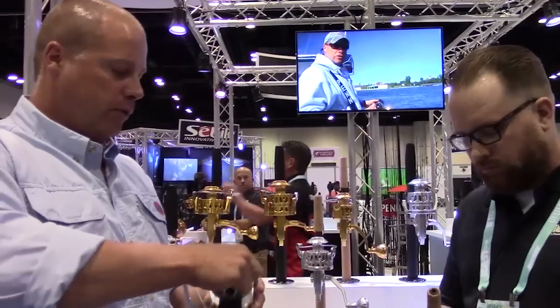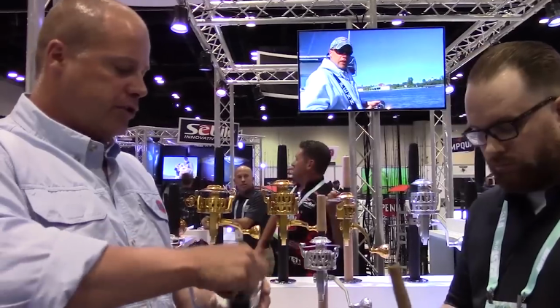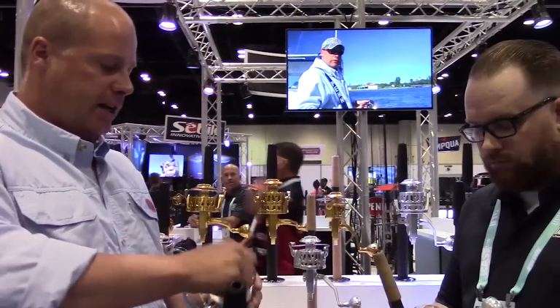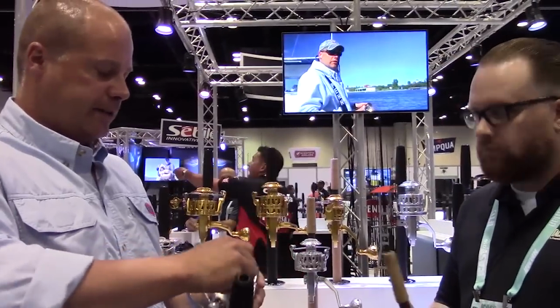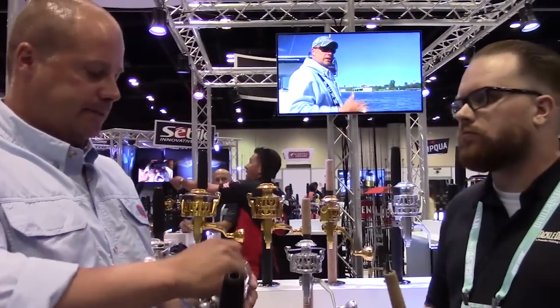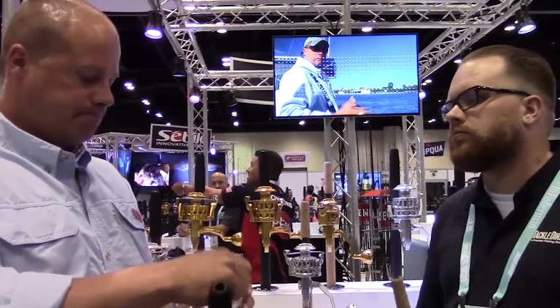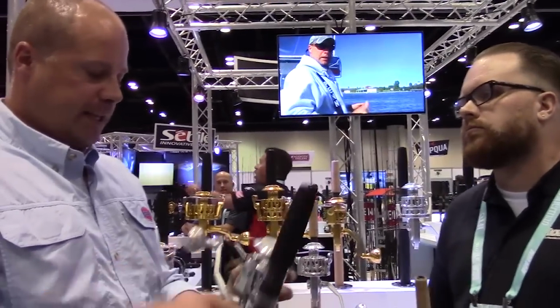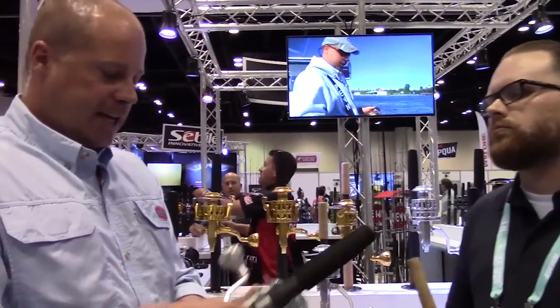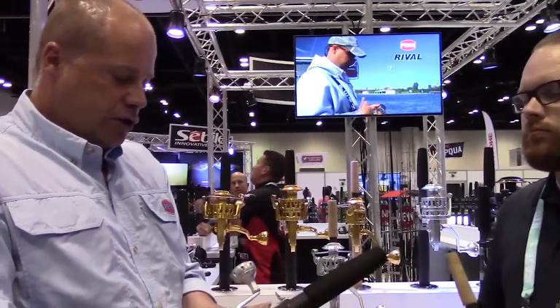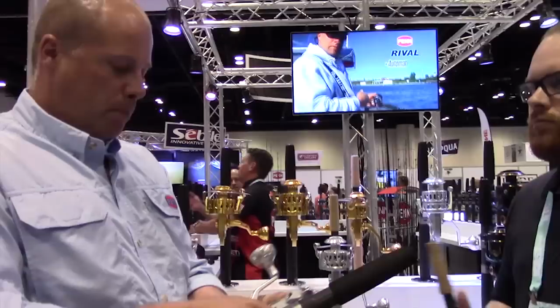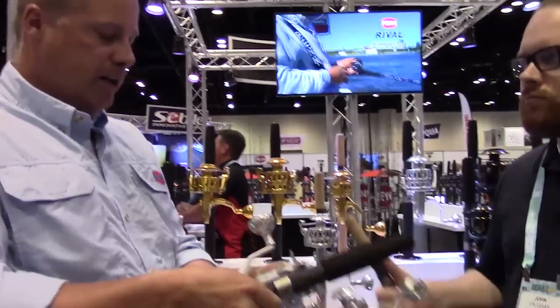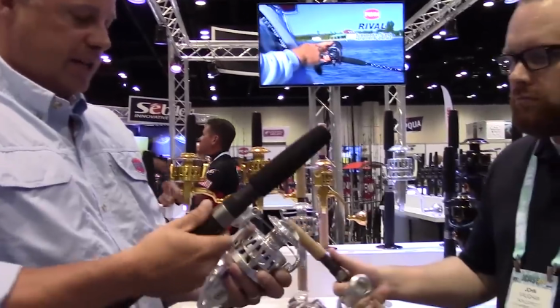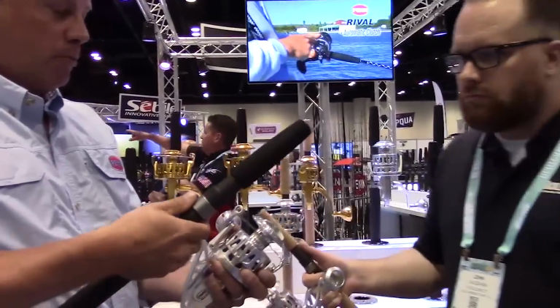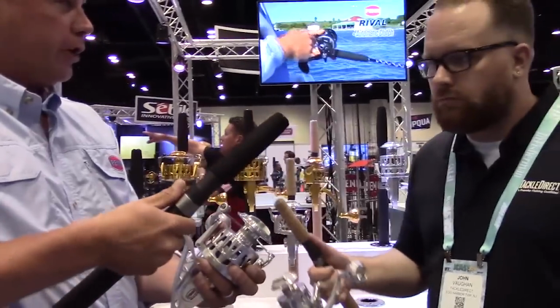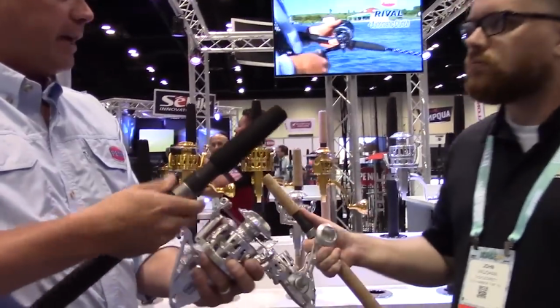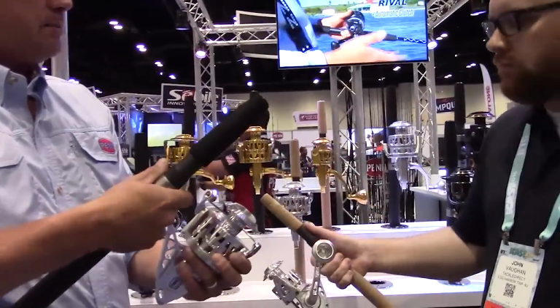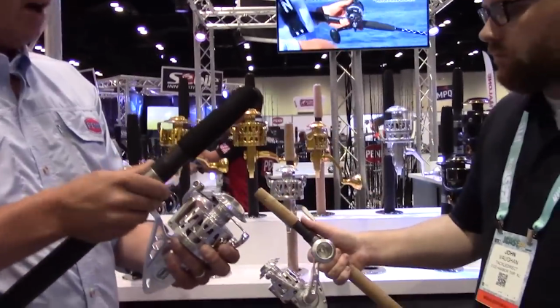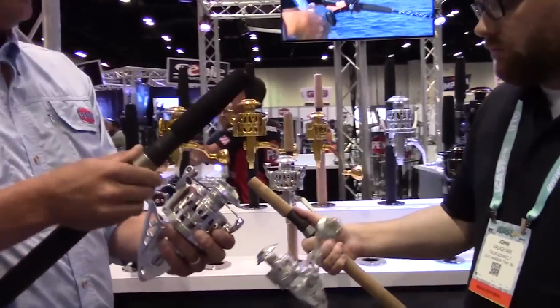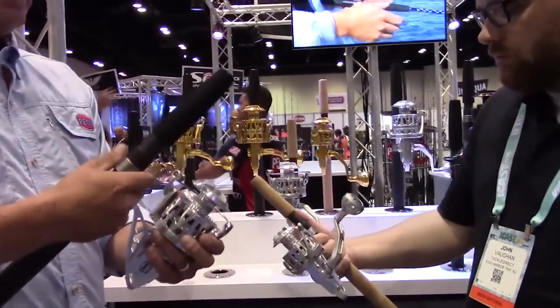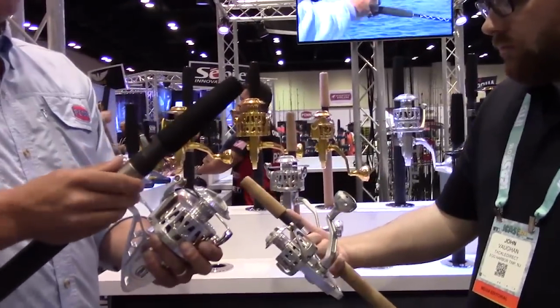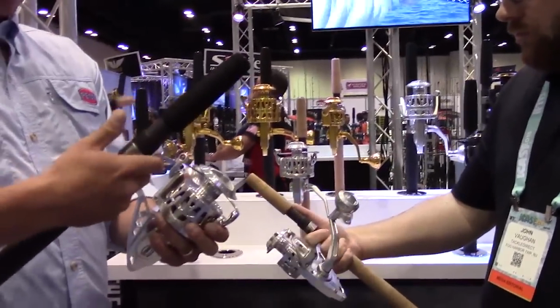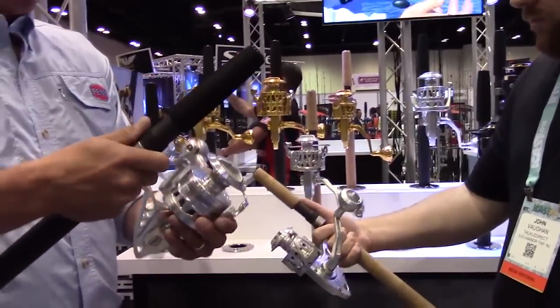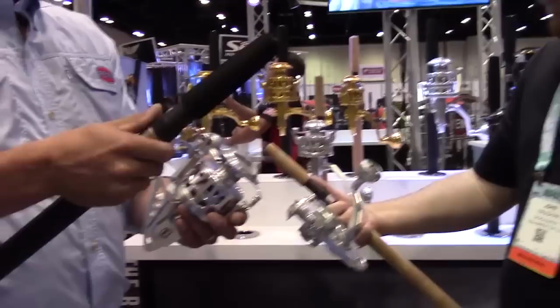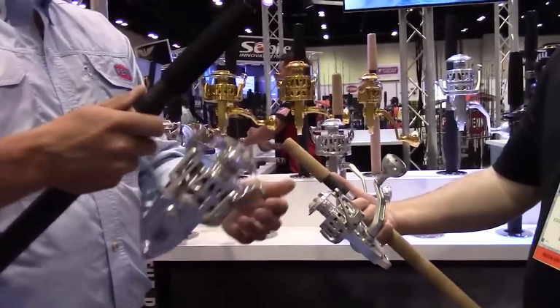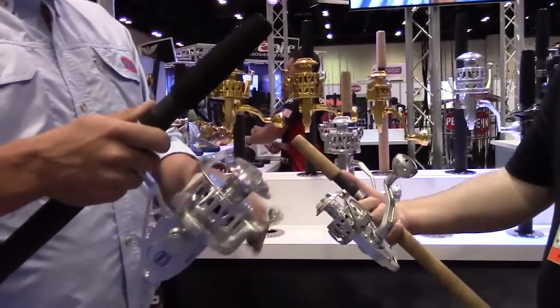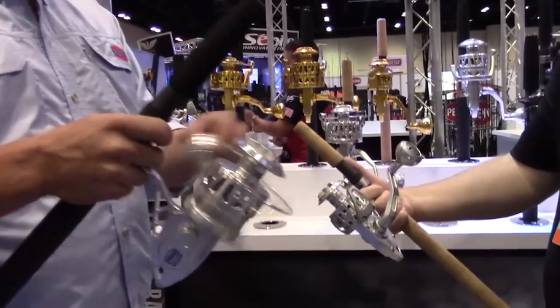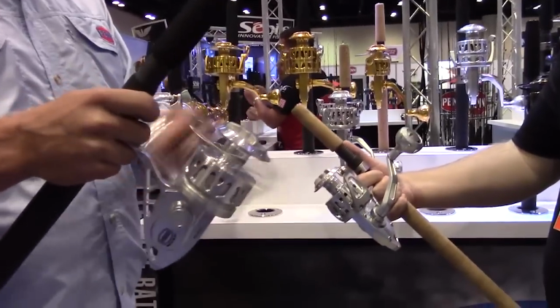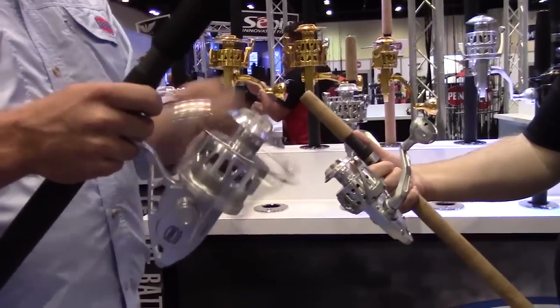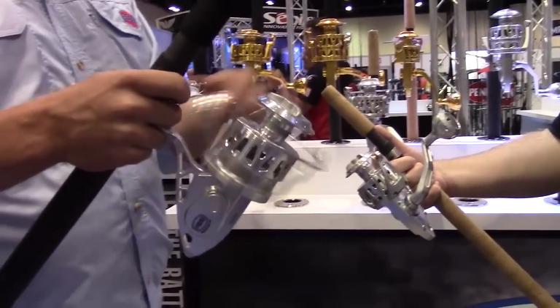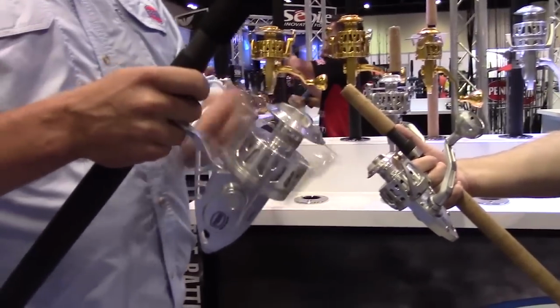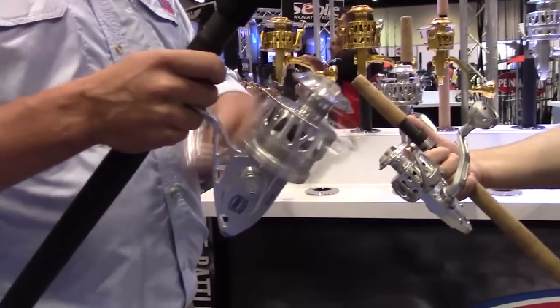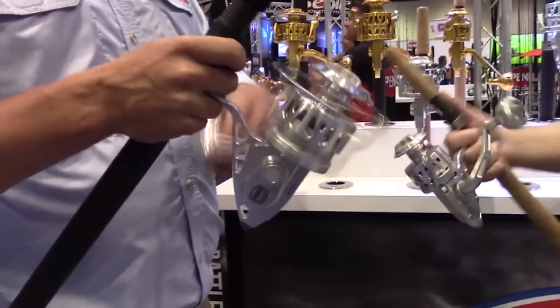It's also just more polished, more ergonomic — everything's been rounded. It's just a little bit more refined than the previous generation. And you can actually feel that in the gearing as well.